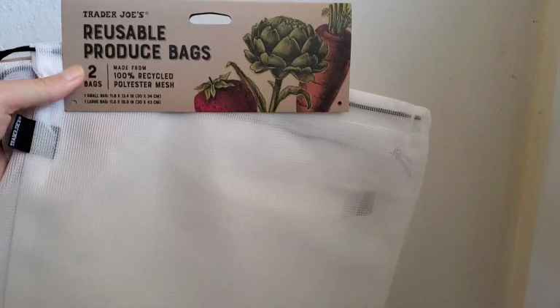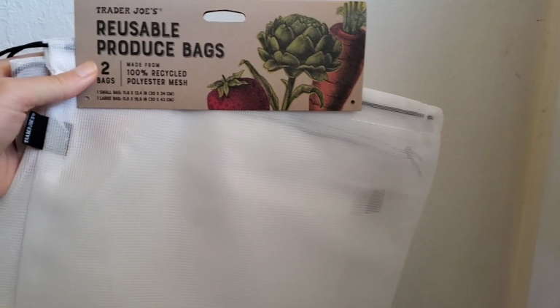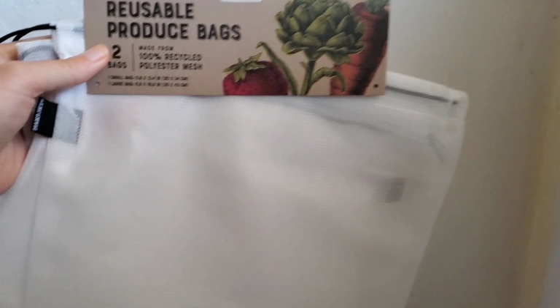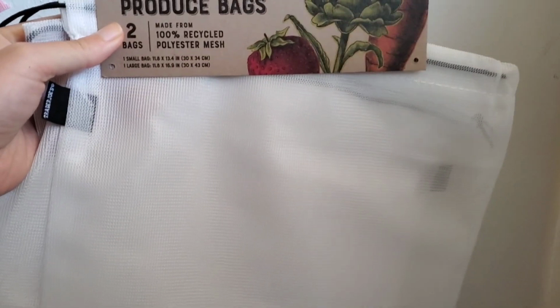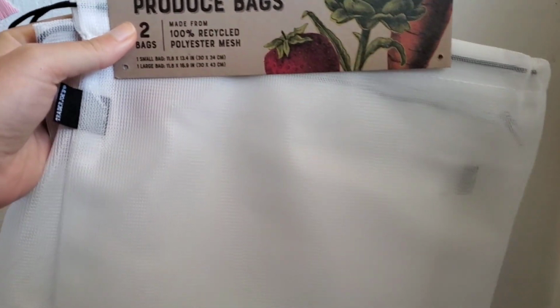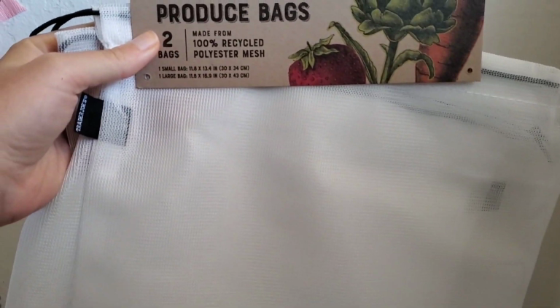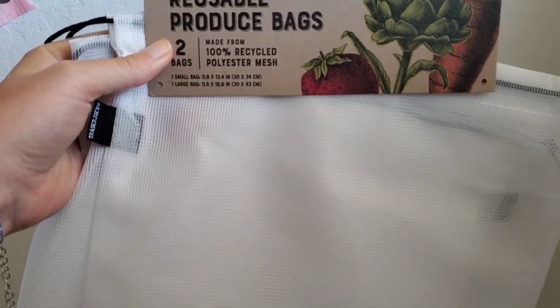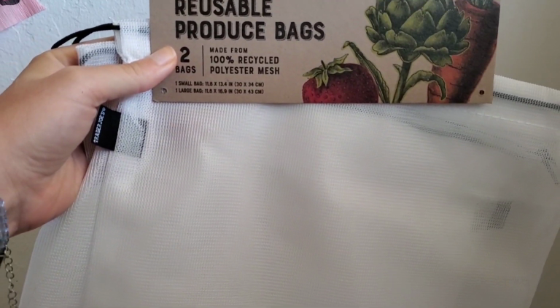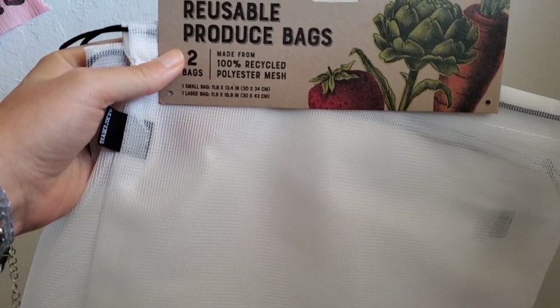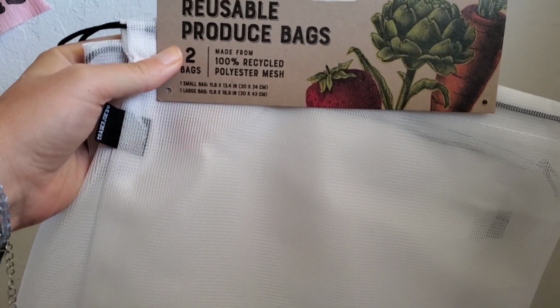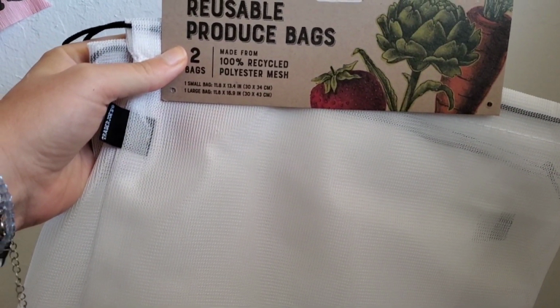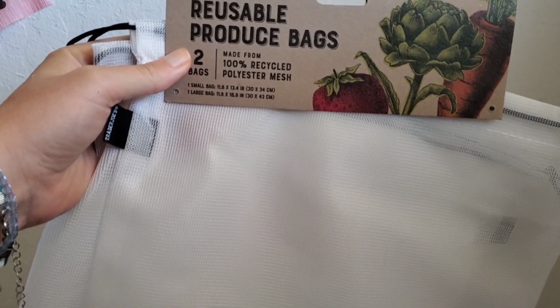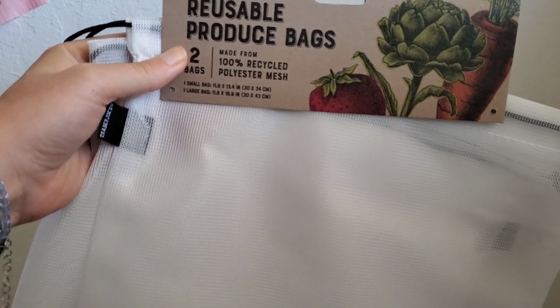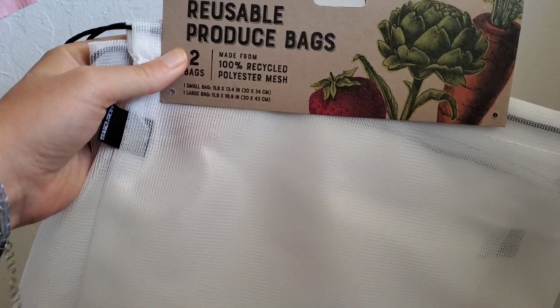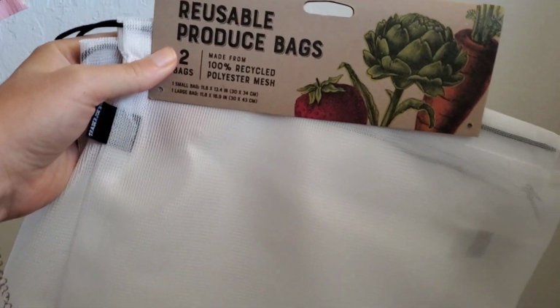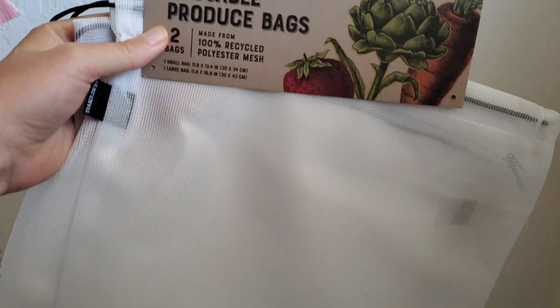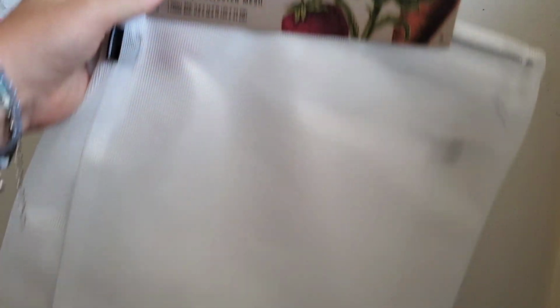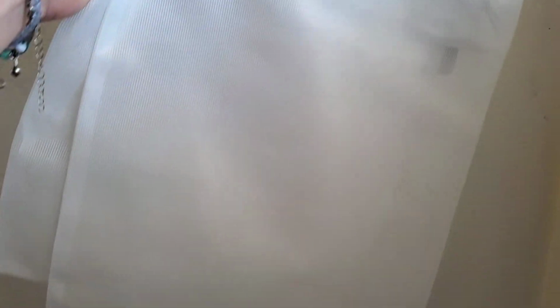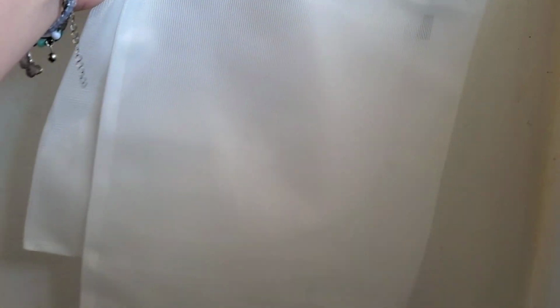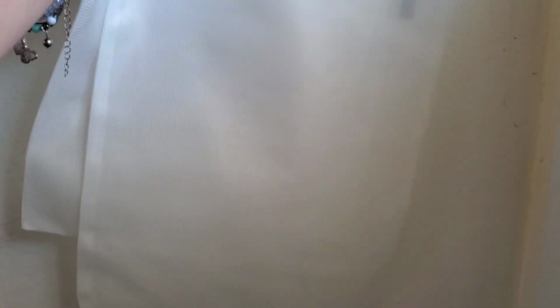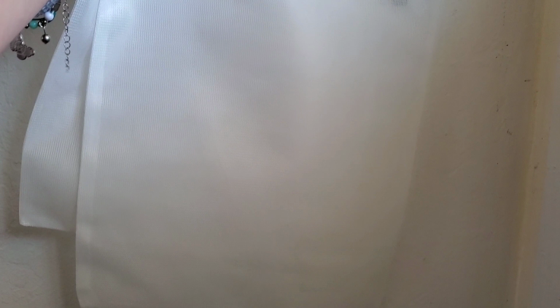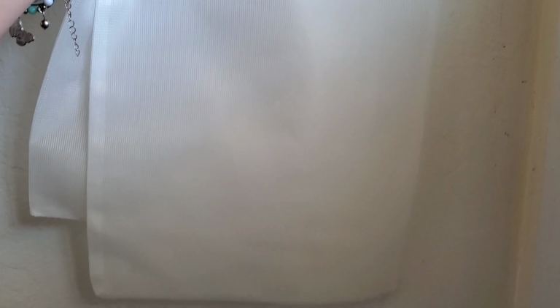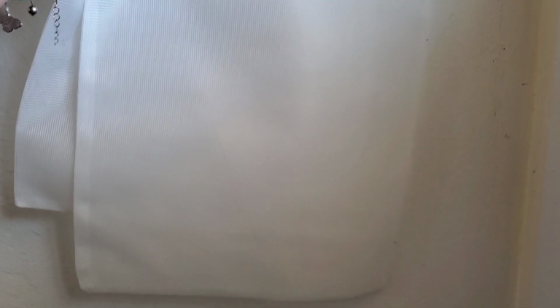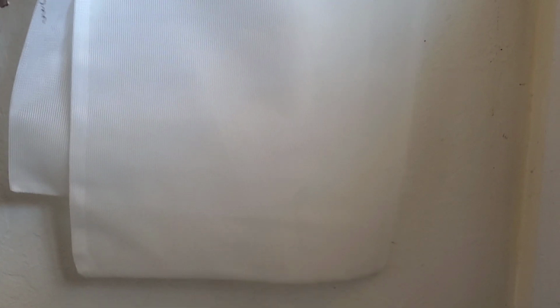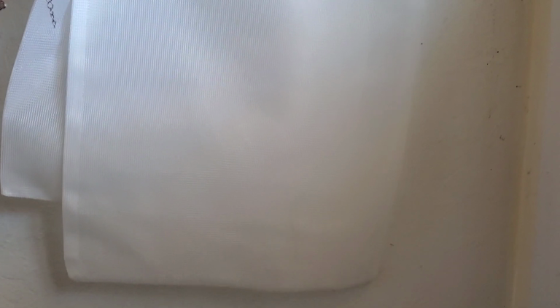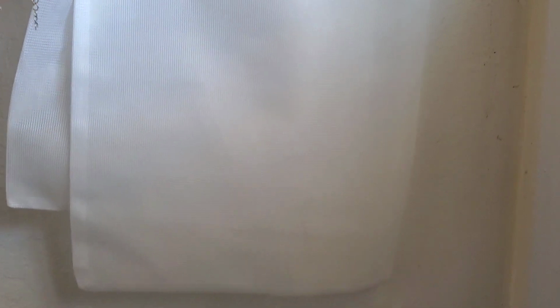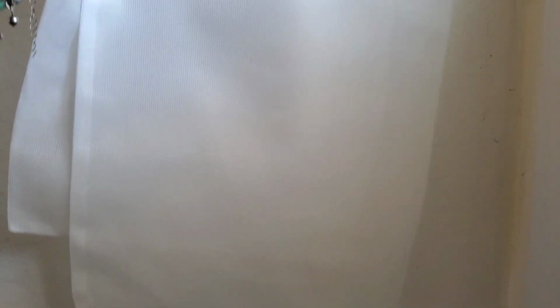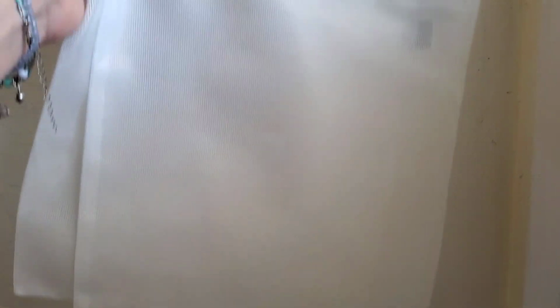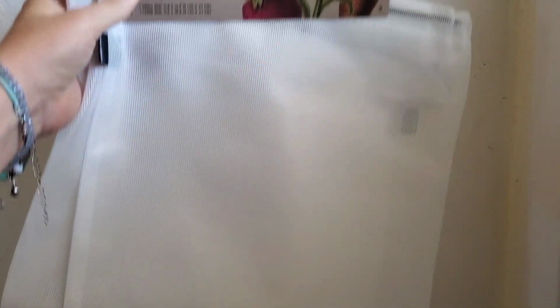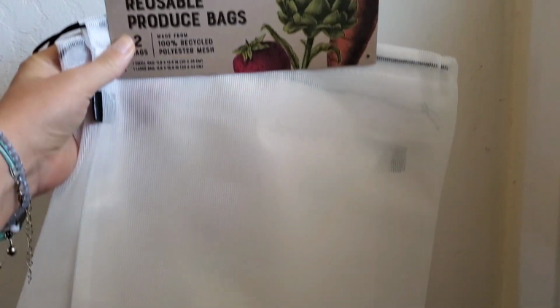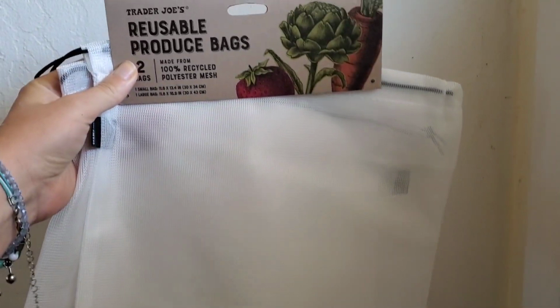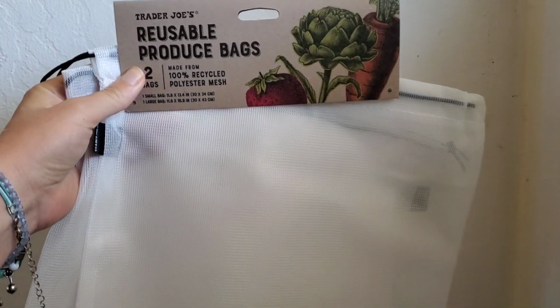Also got these reusable produce bags. They're pretty big — about the size of a regular produce bag.